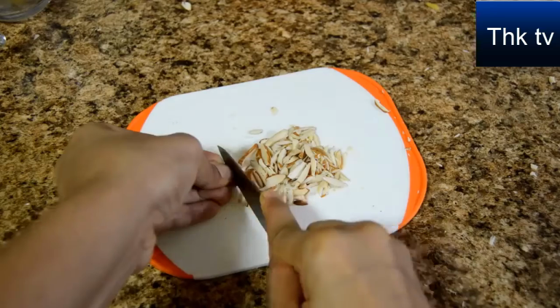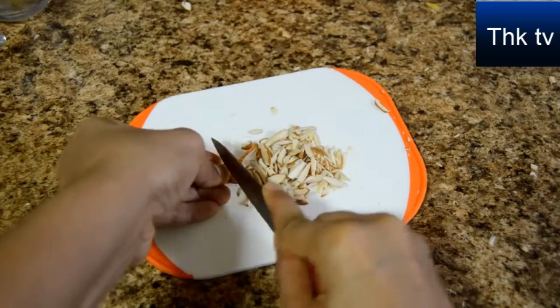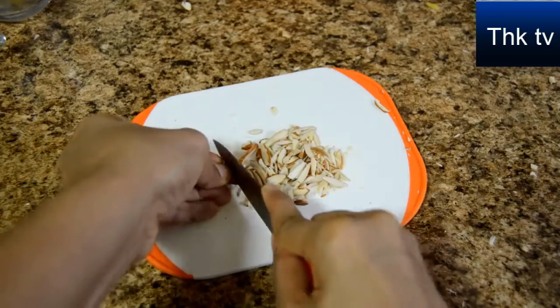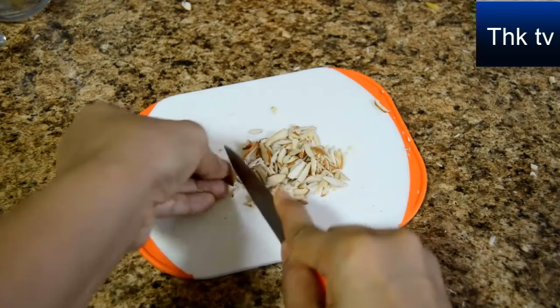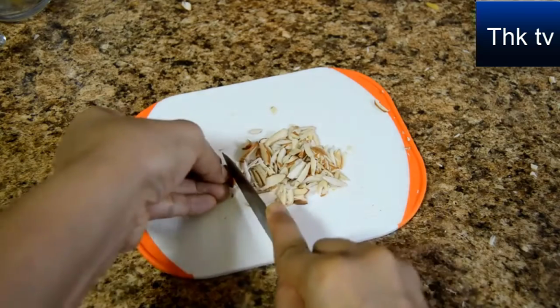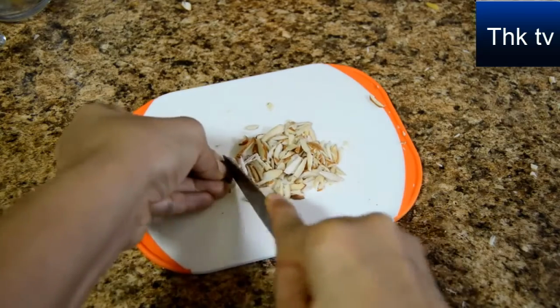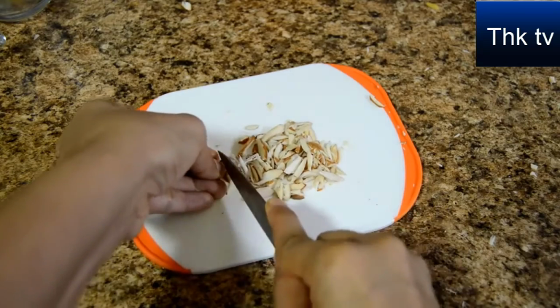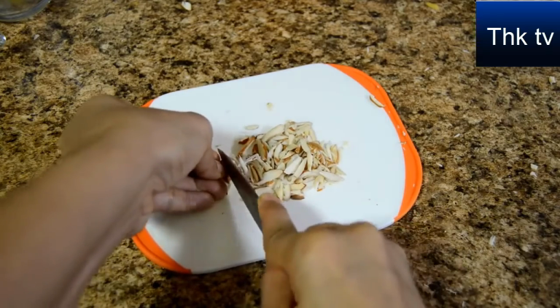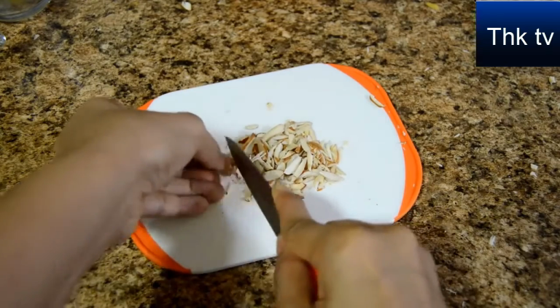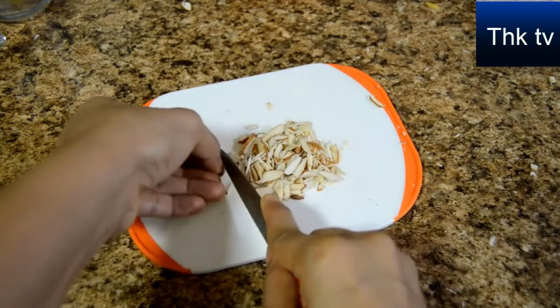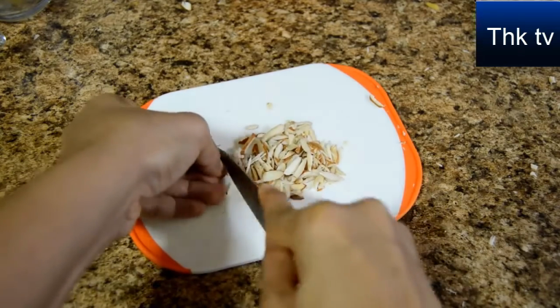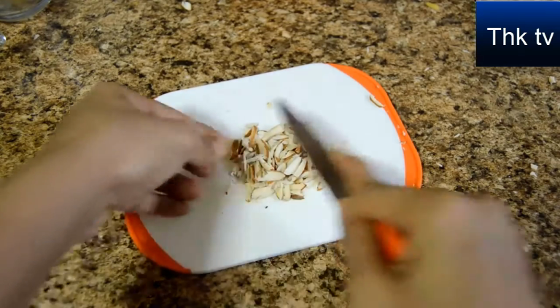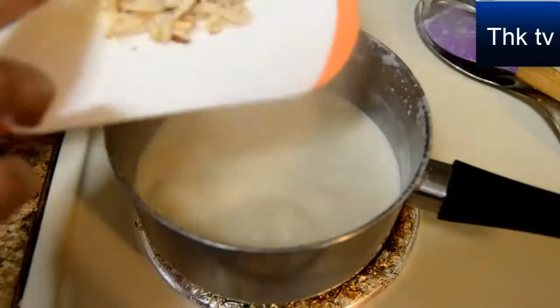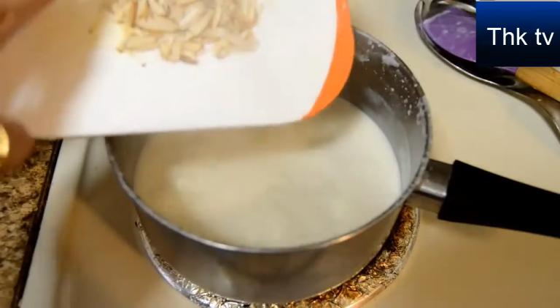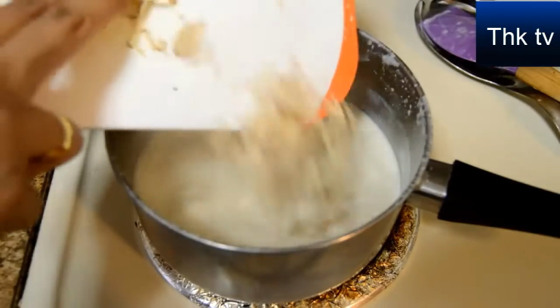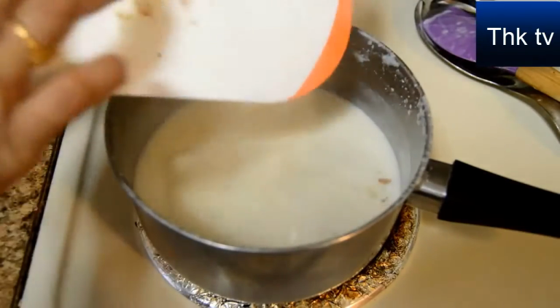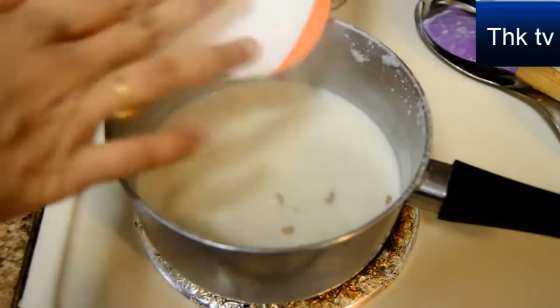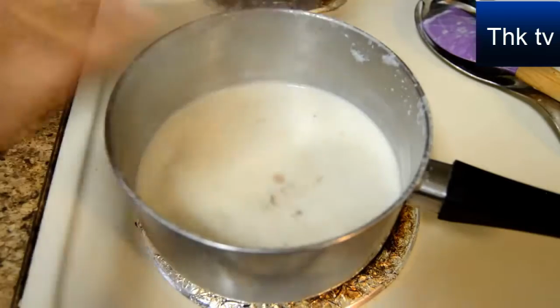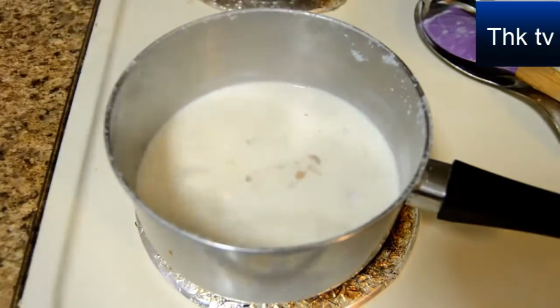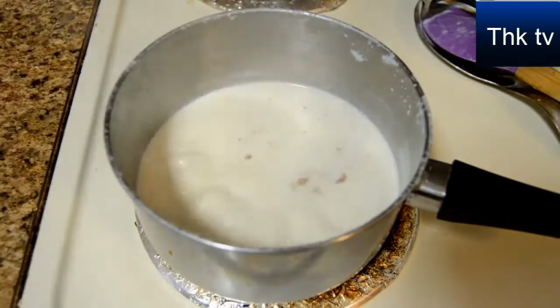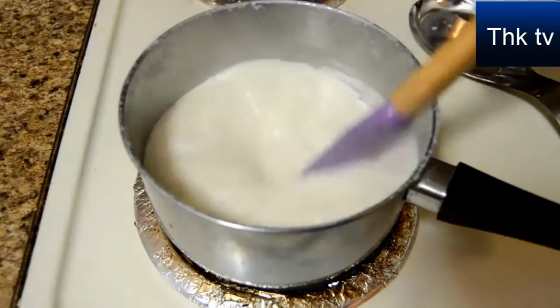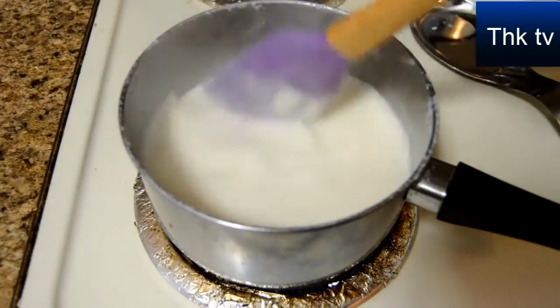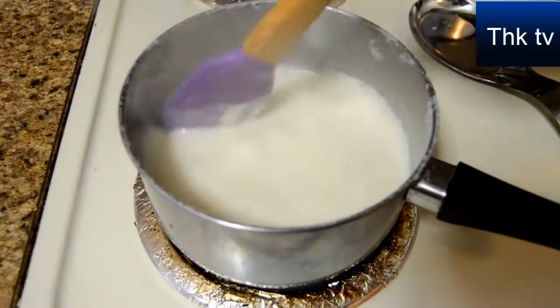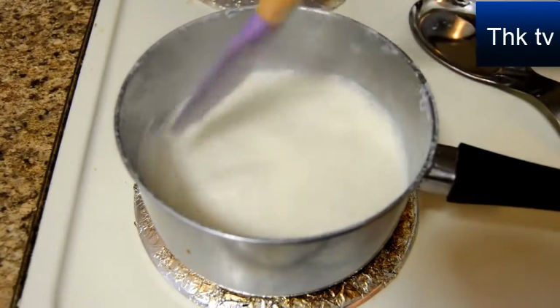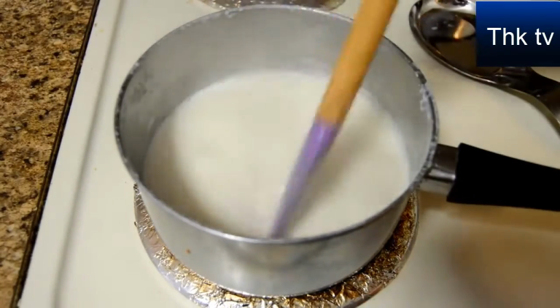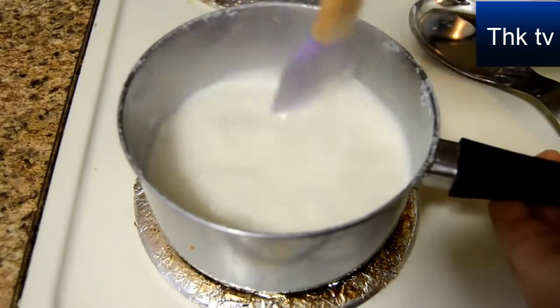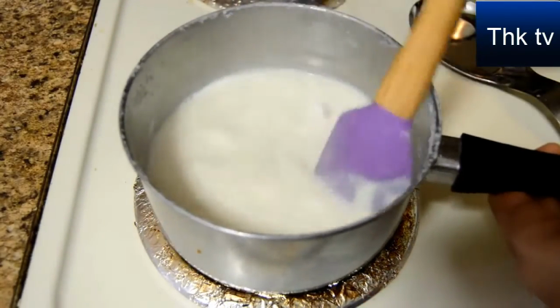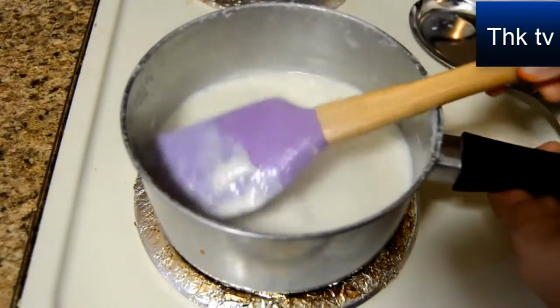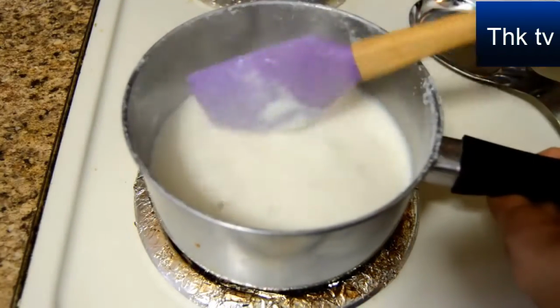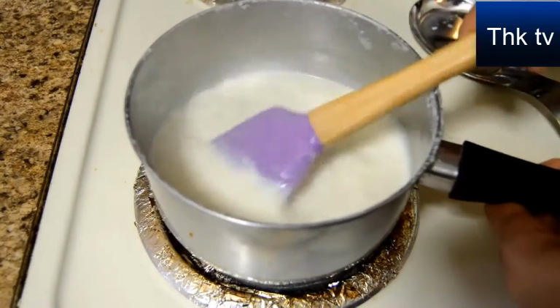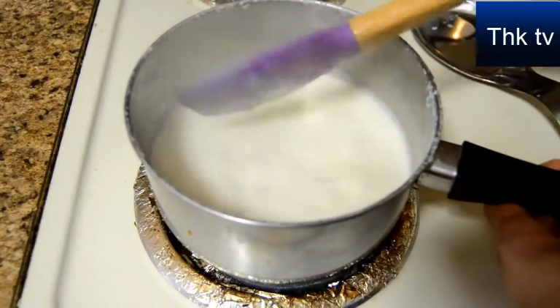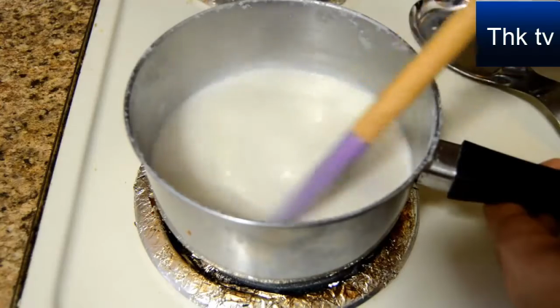Chop some nuts and add them to the boiling milk. I have chosen almonds, but you can also choose cashews. The milk has become thick, so we can now switch off the flame and allow it to cool completely.